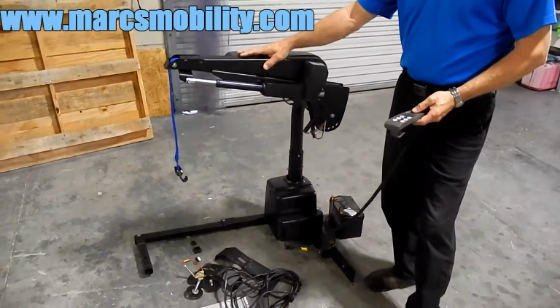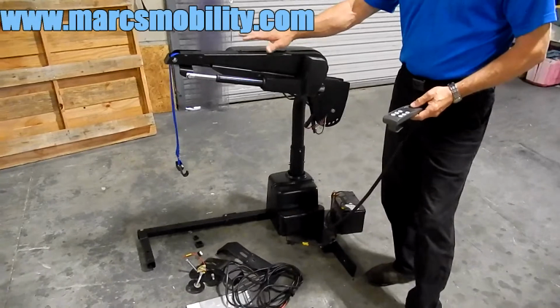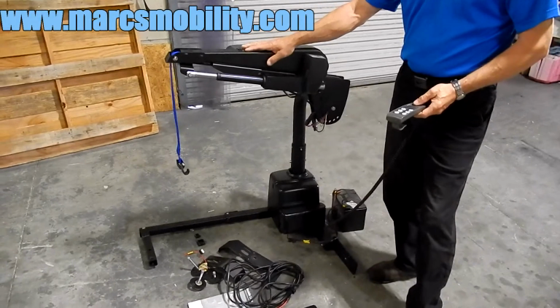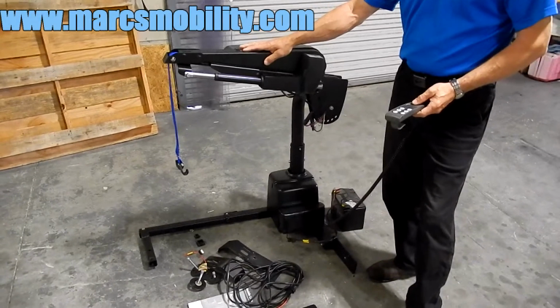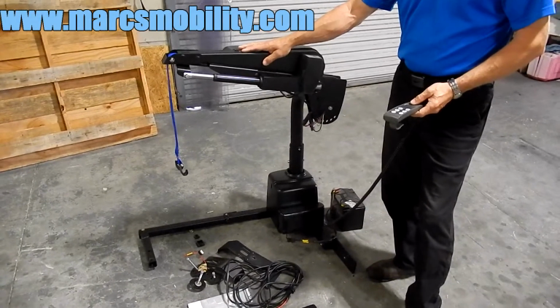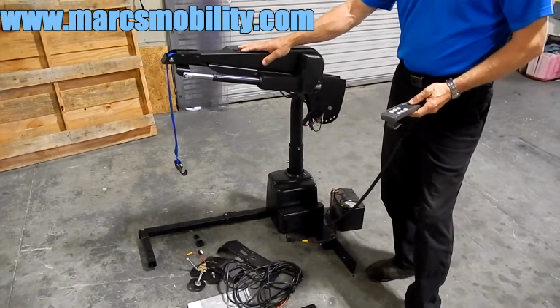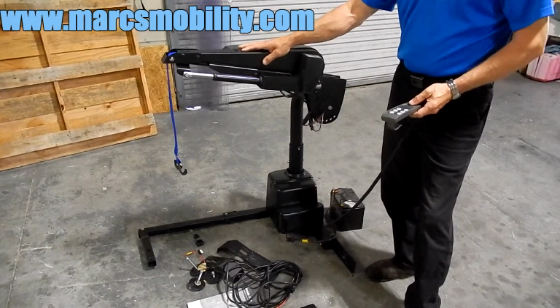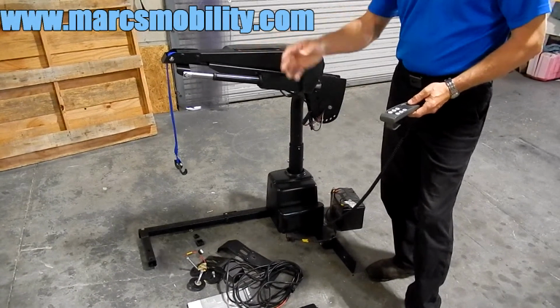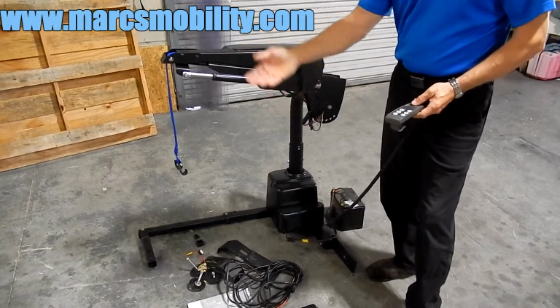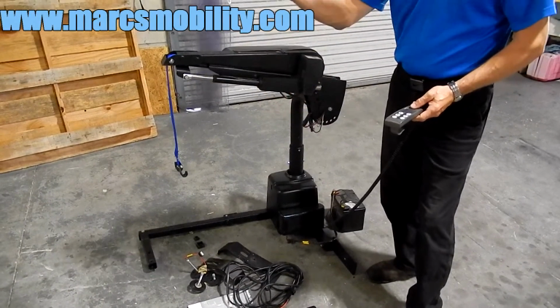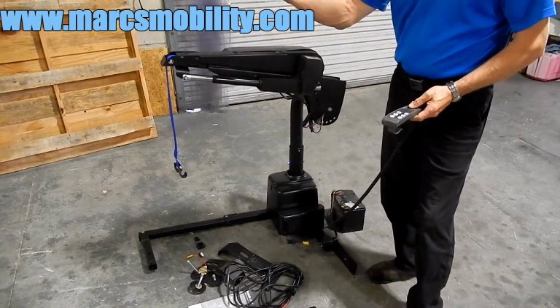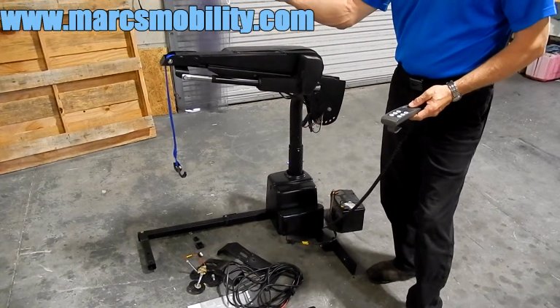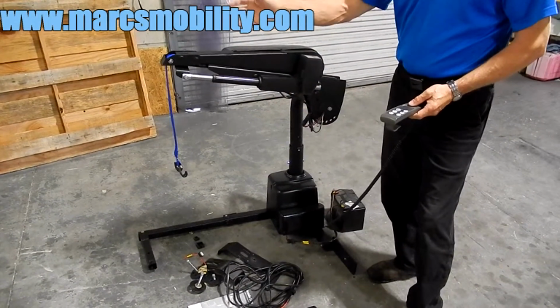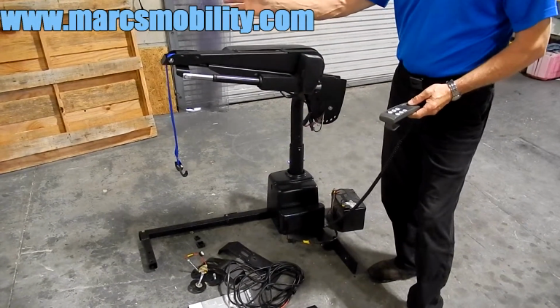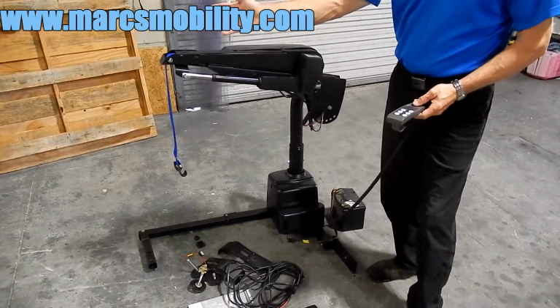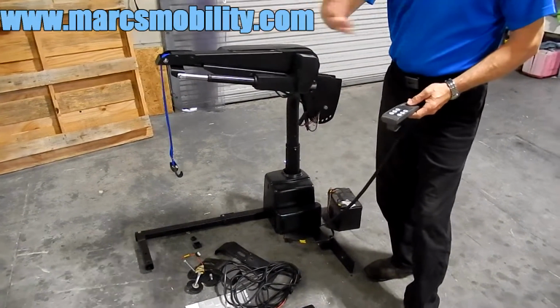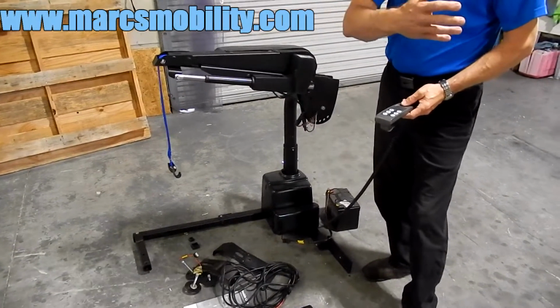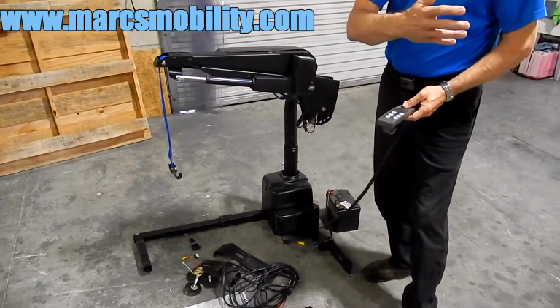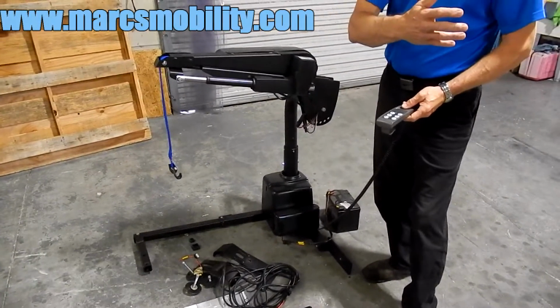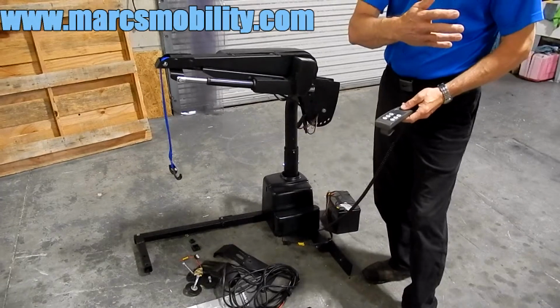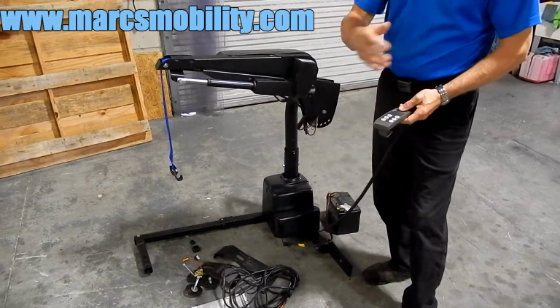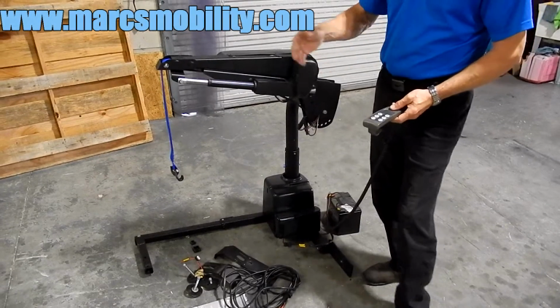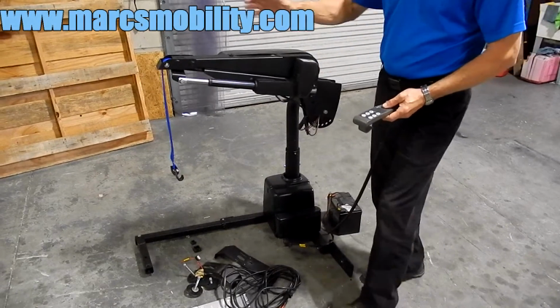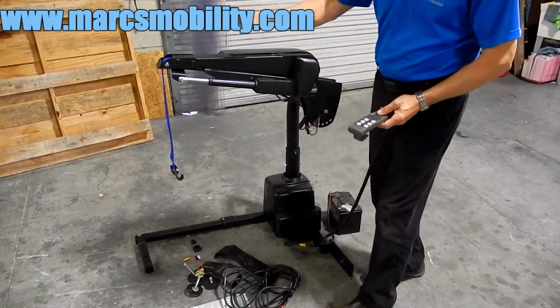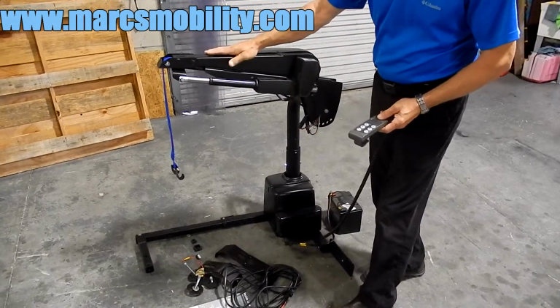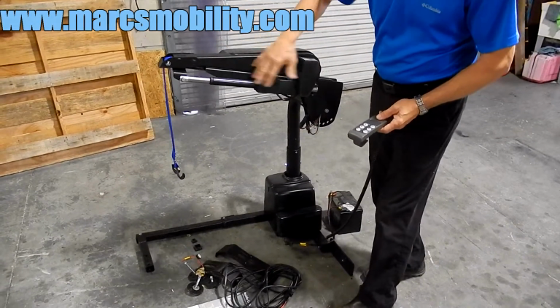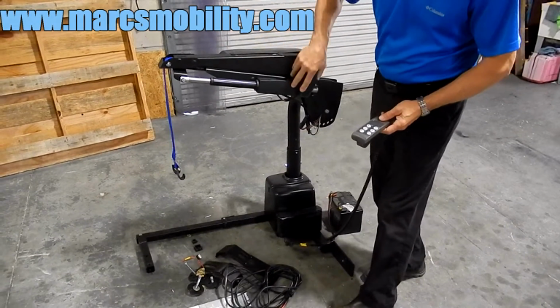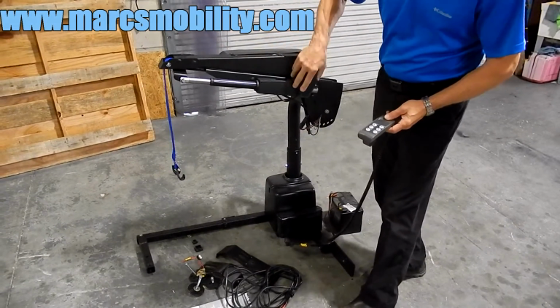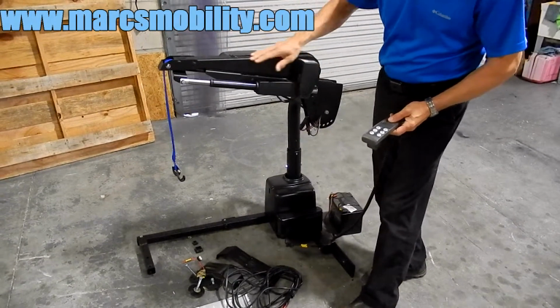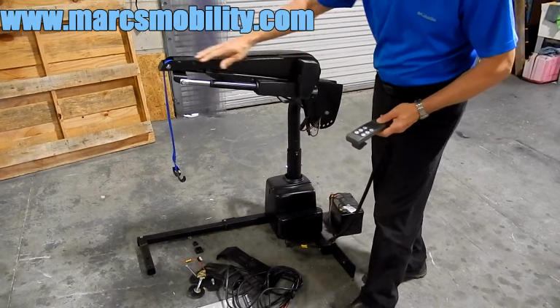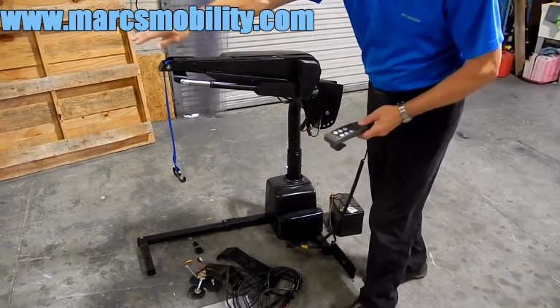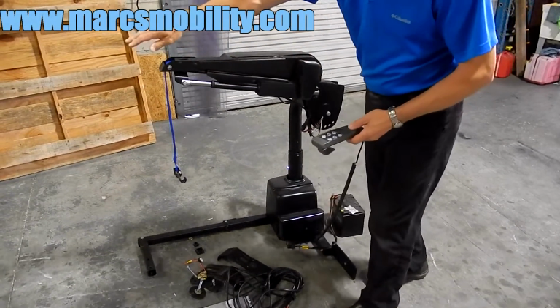It has three motors: one motor that will lift the chair up, one motor that will turn the chair back into the vehicle, and also the boom has a motor that will extend the boom.